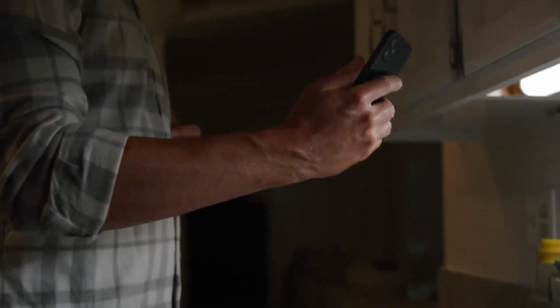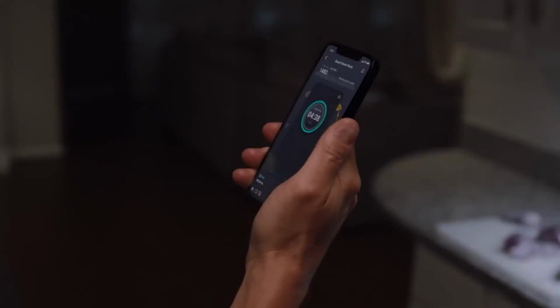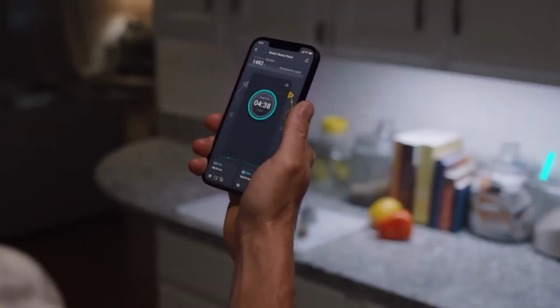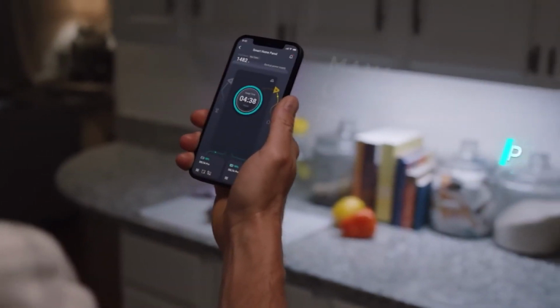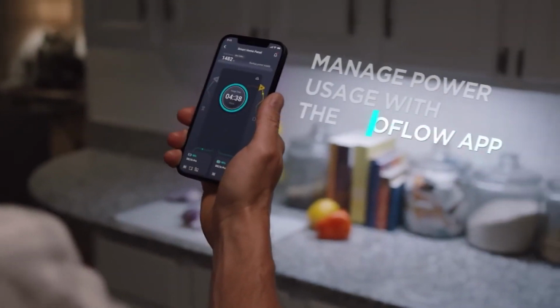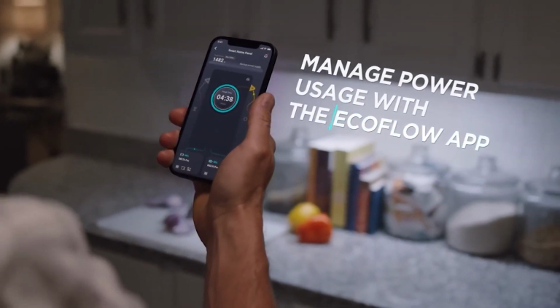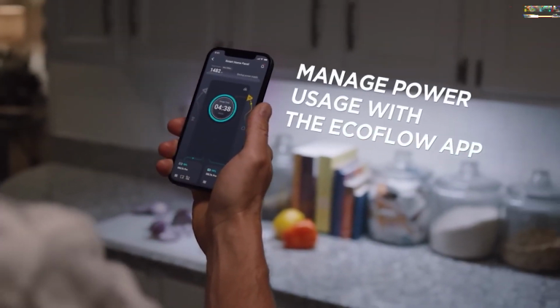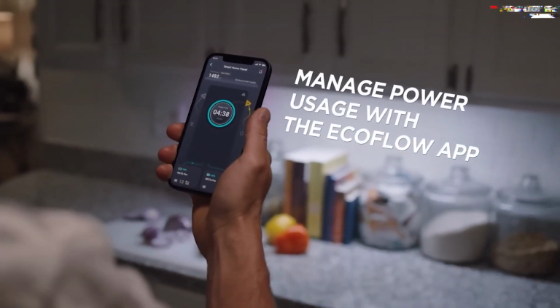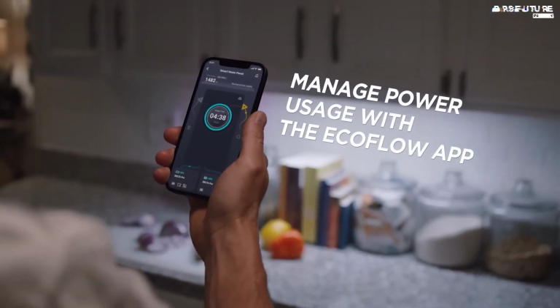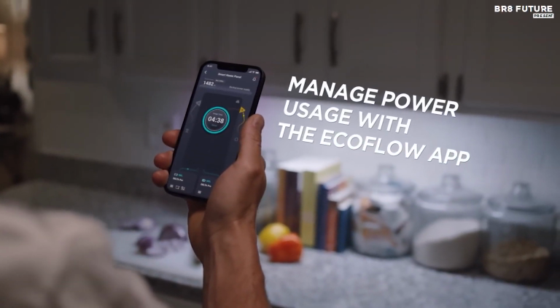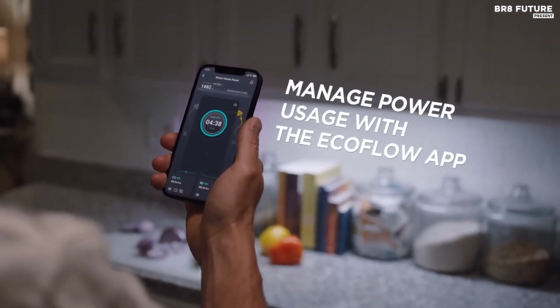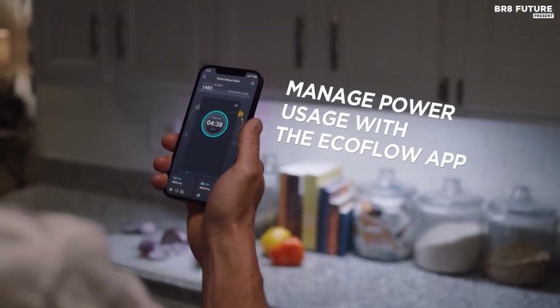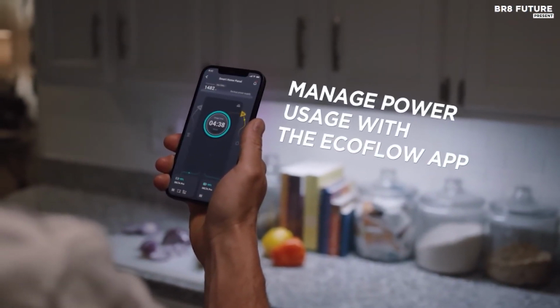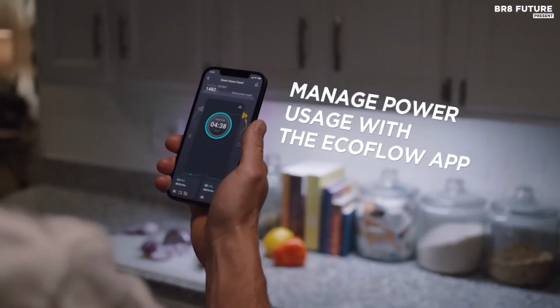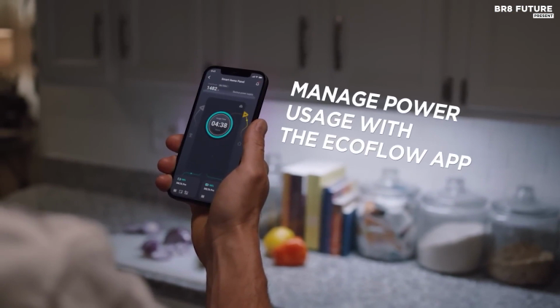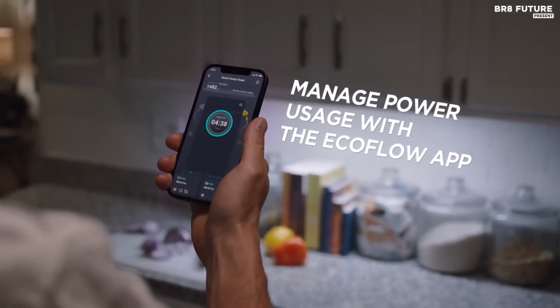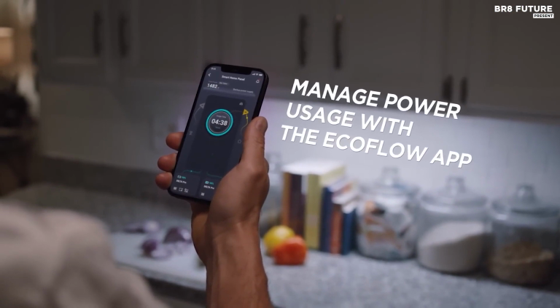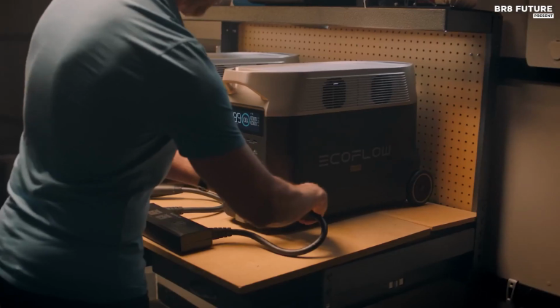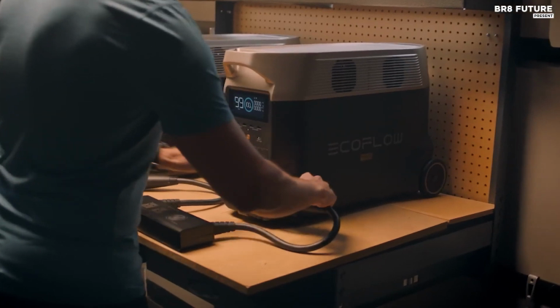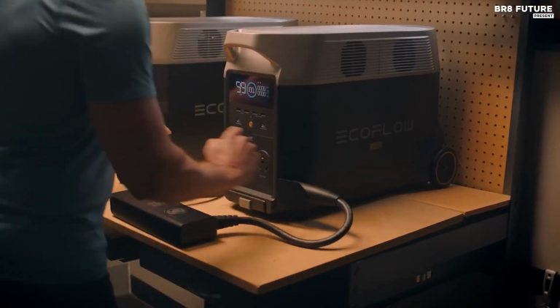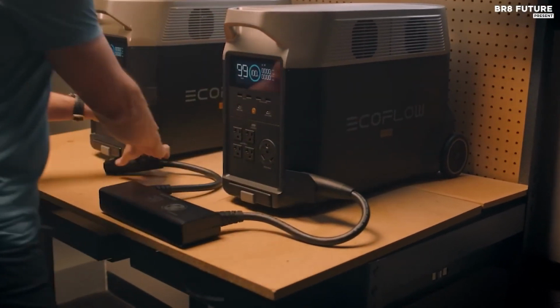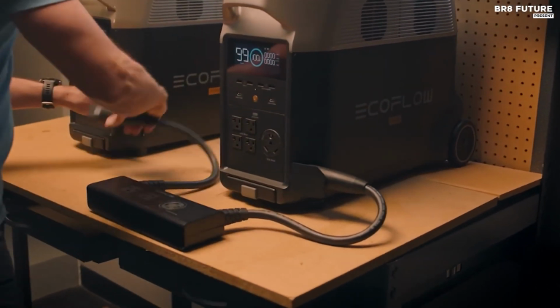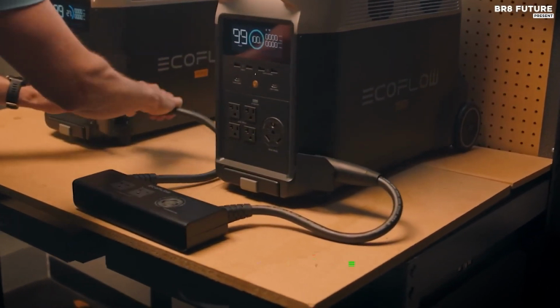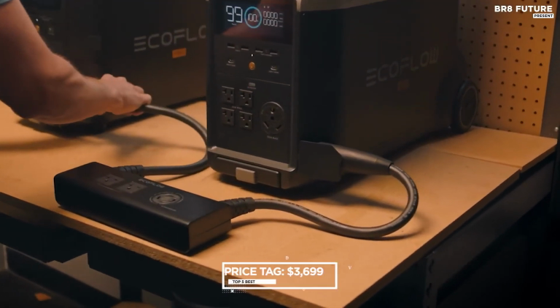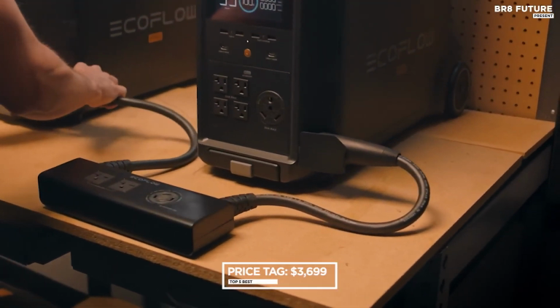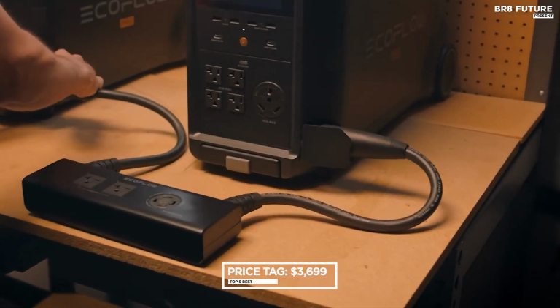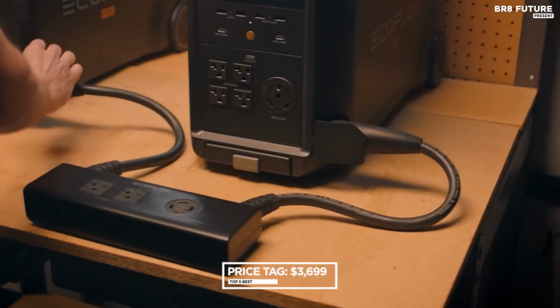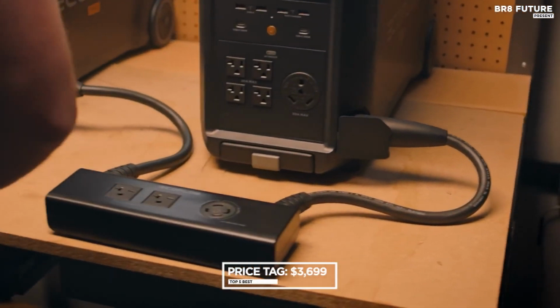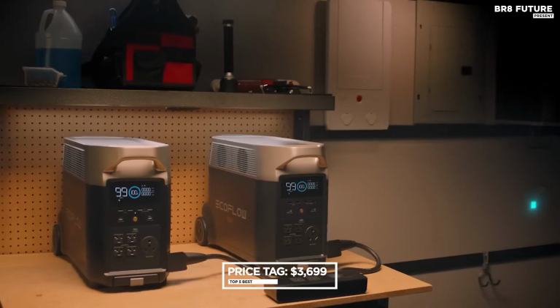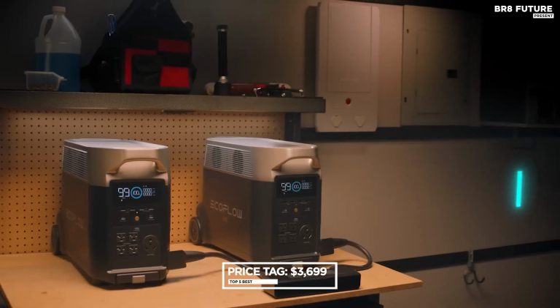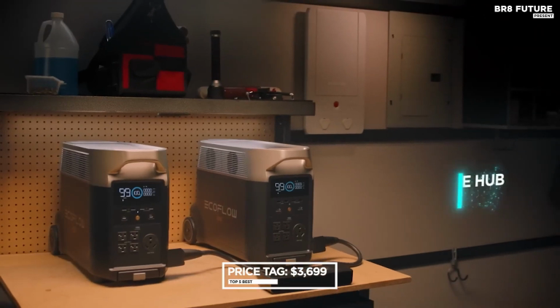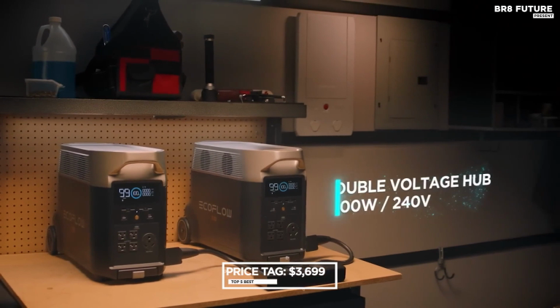However, it's important to note that the Delta Pro is a heavy device, weighing 99 pounds, and it comes with a hefty price tag of $3,699.